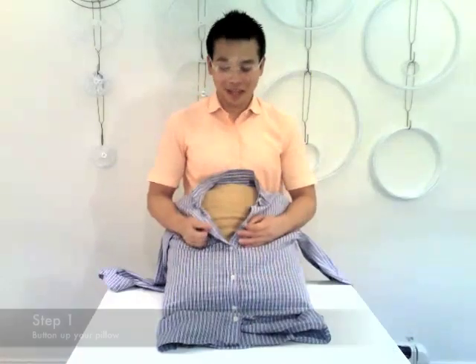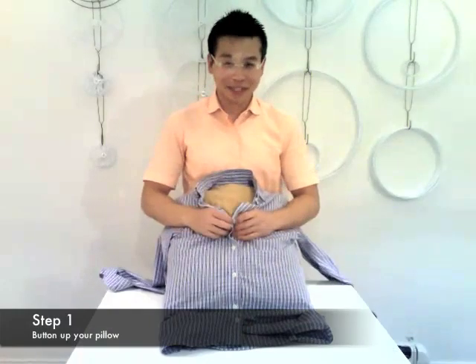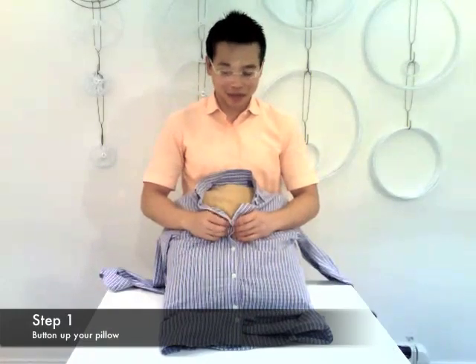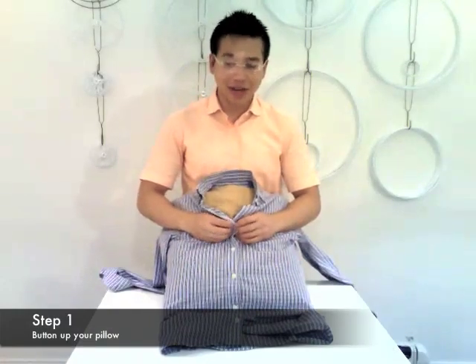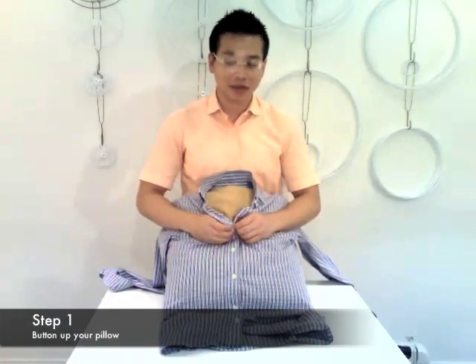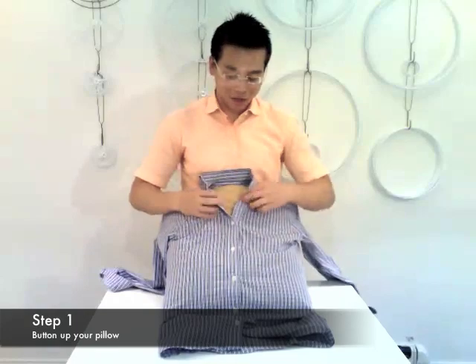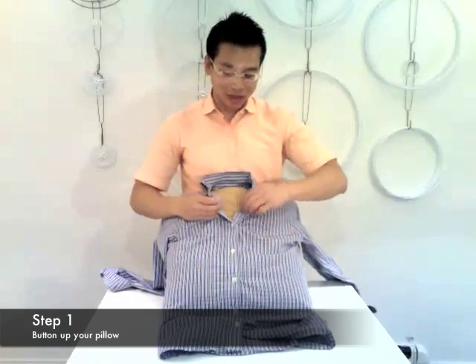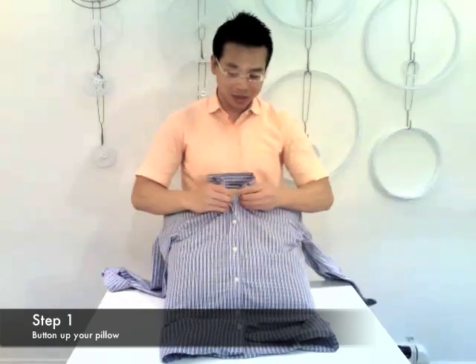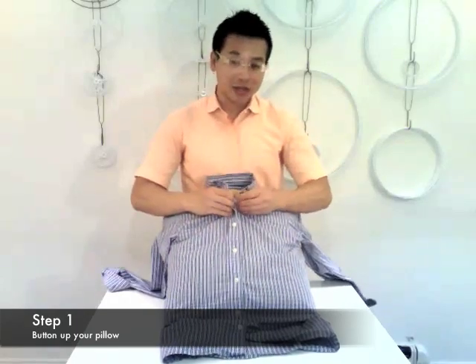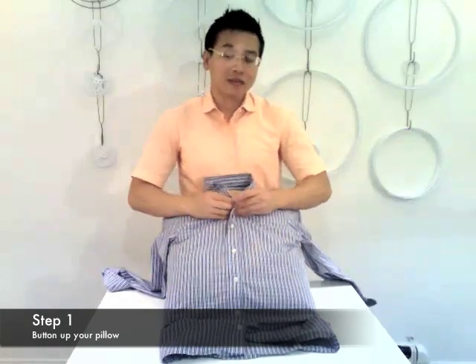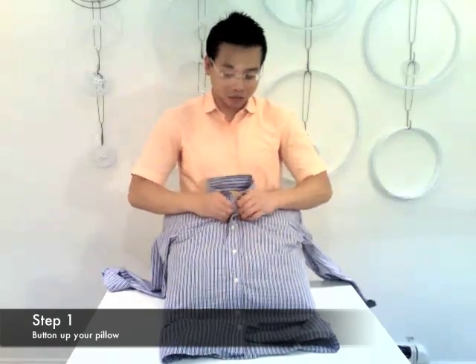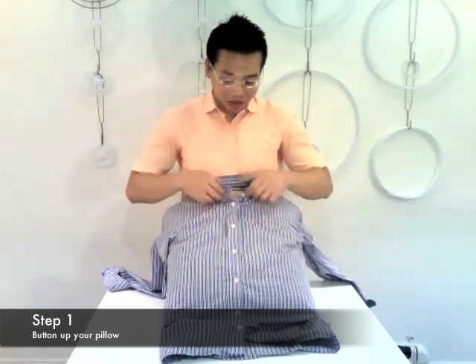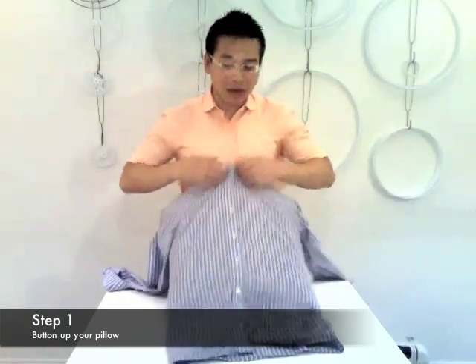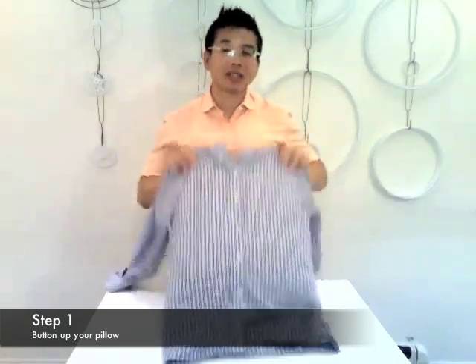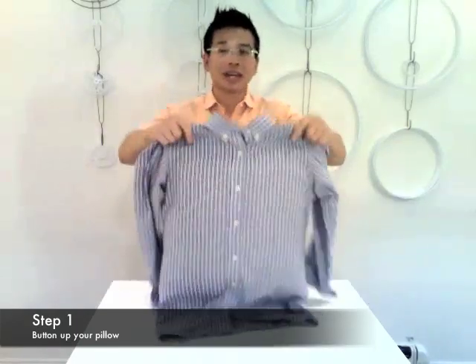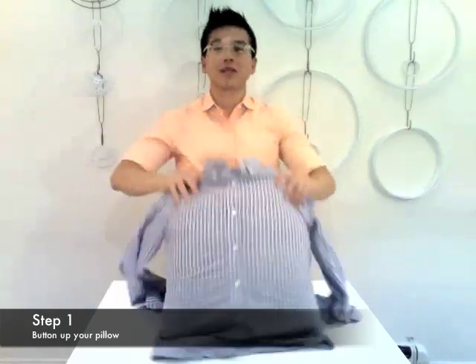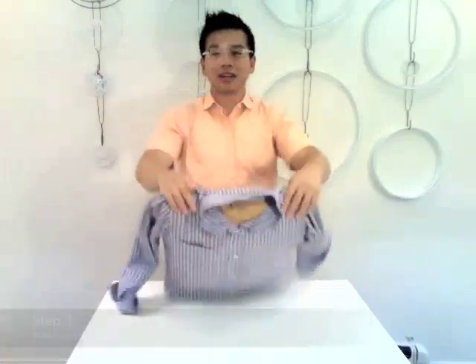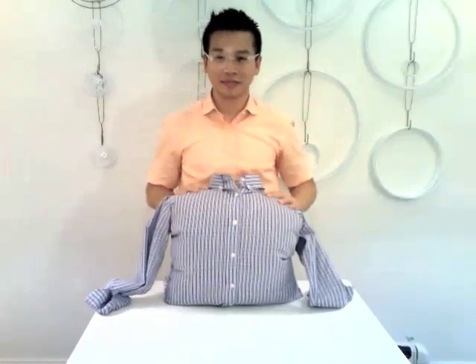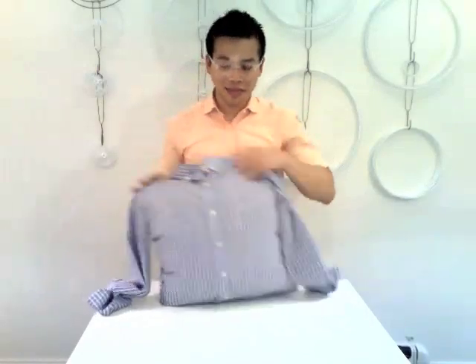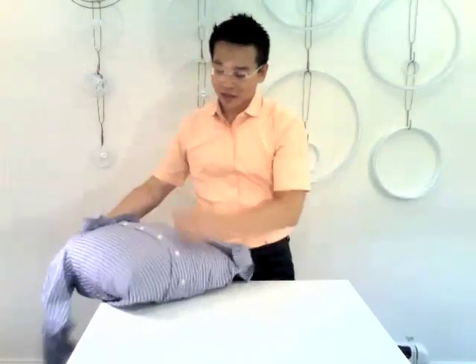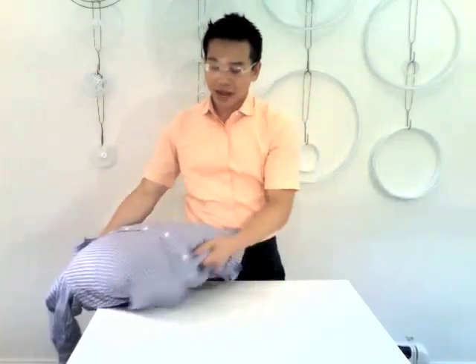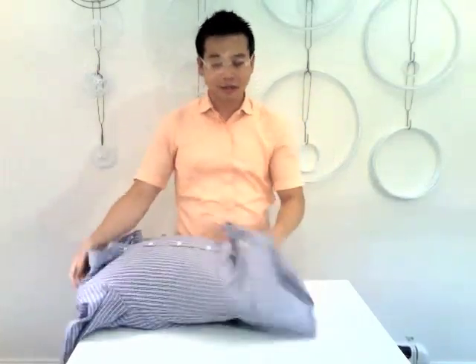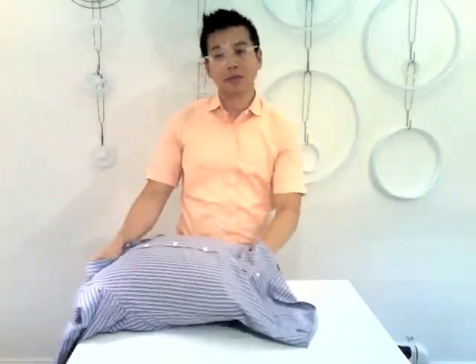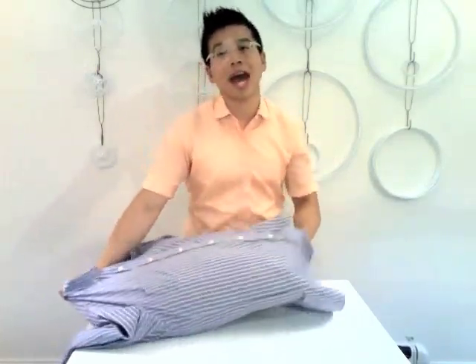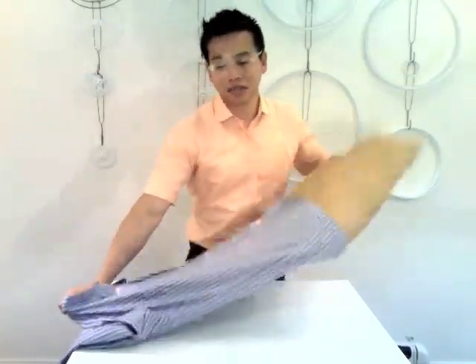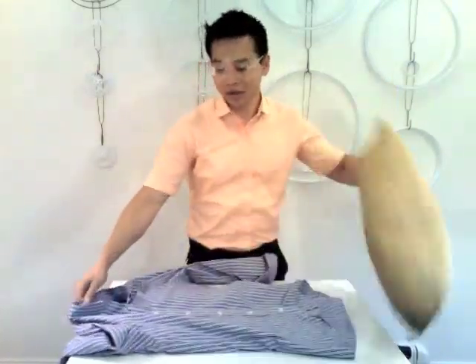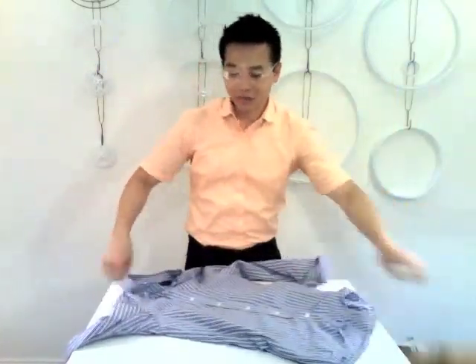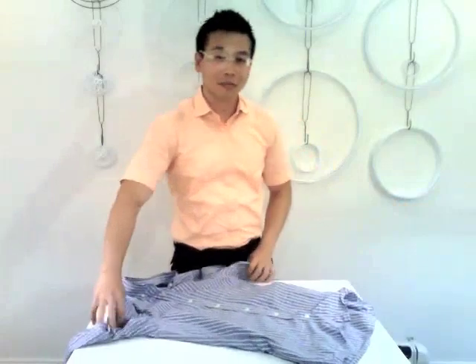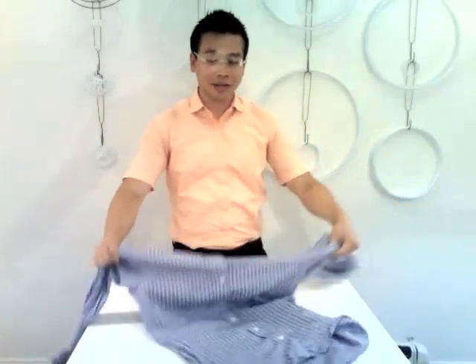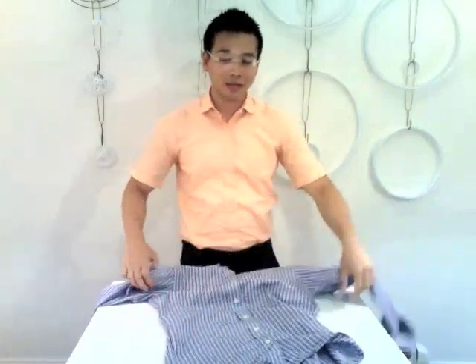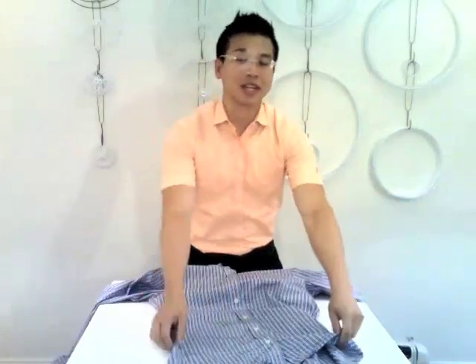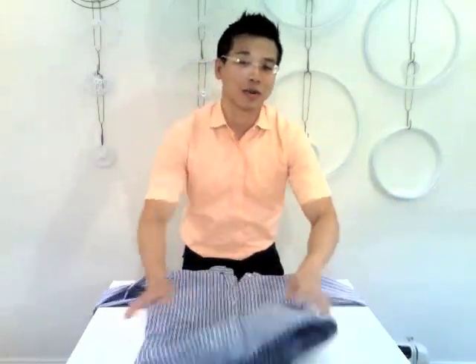The first step is to button up the shirt around the pillow. You can see if the pillow will fit and what it might actually look like when it's done. Next, pull the pillow out of the shirt, keeping the shirt buttoned. This will make it easier to work with.